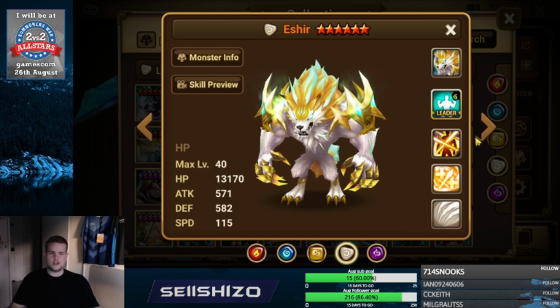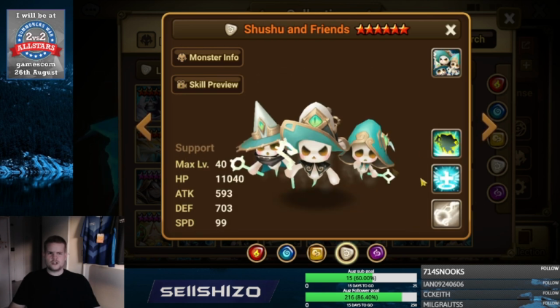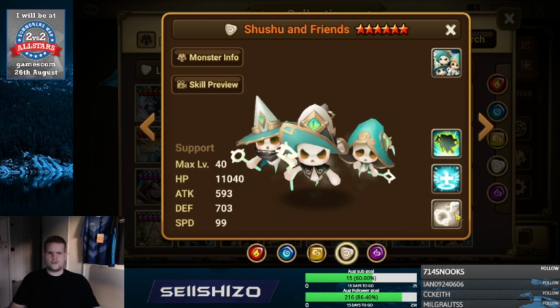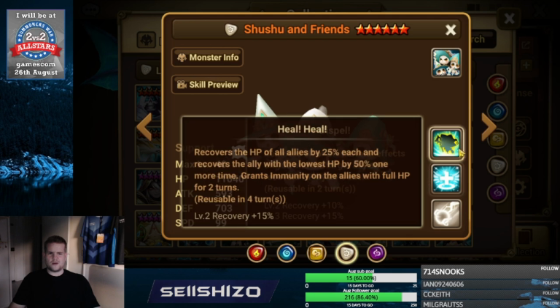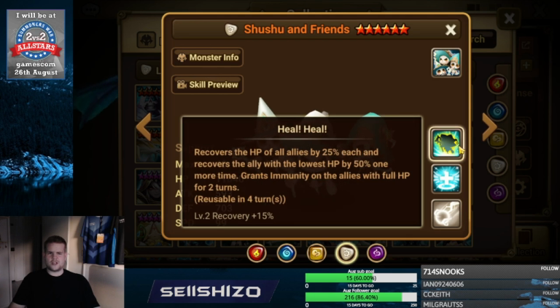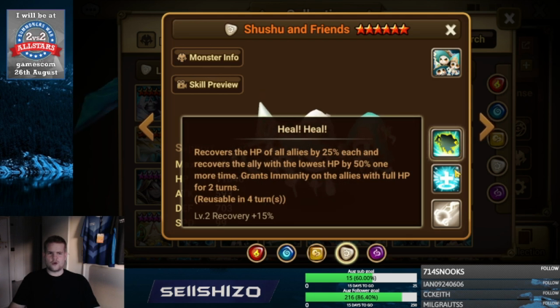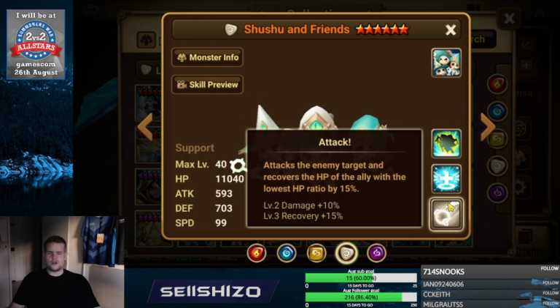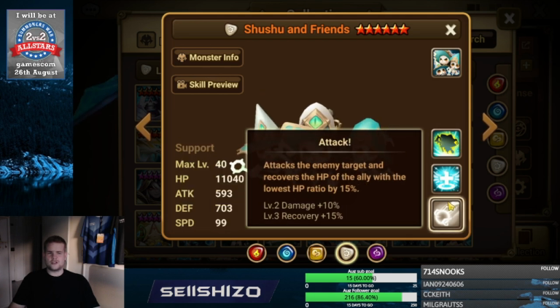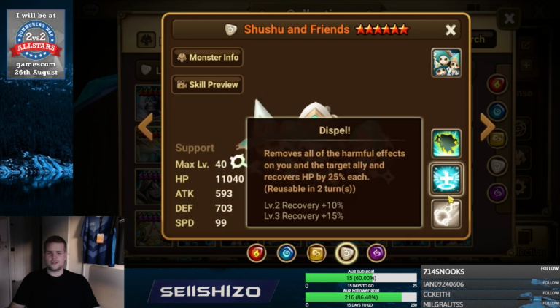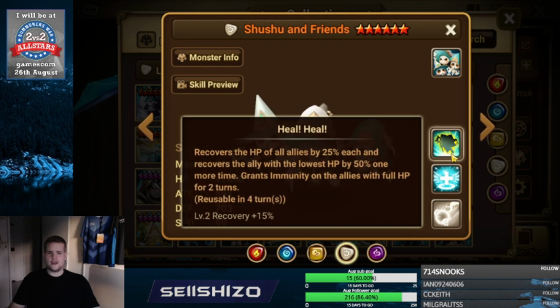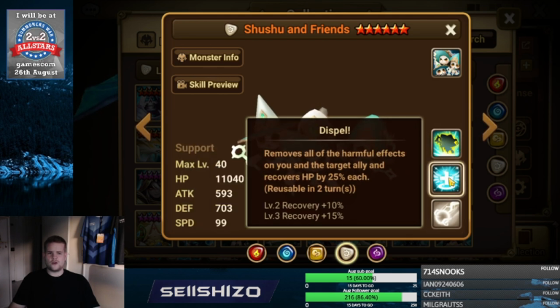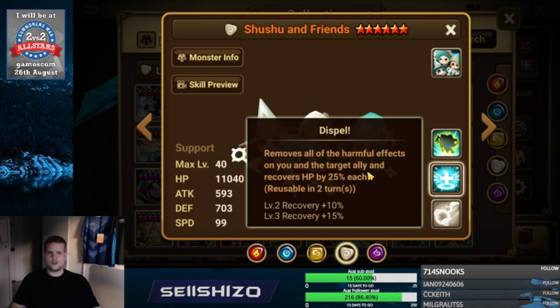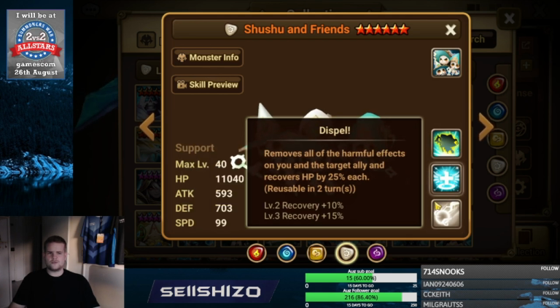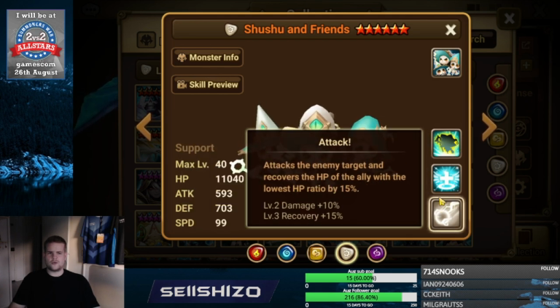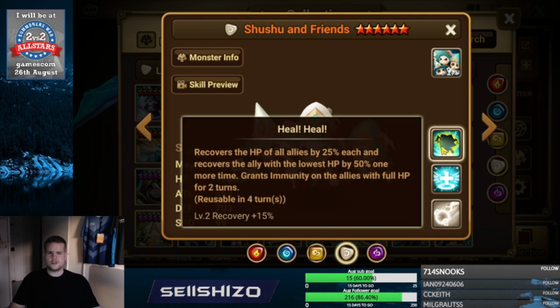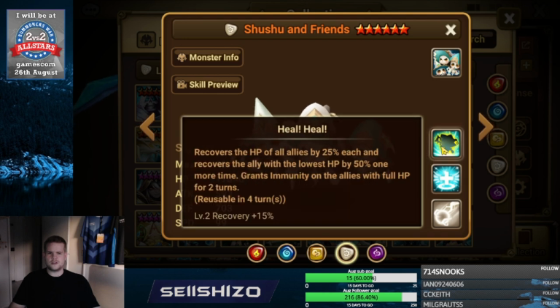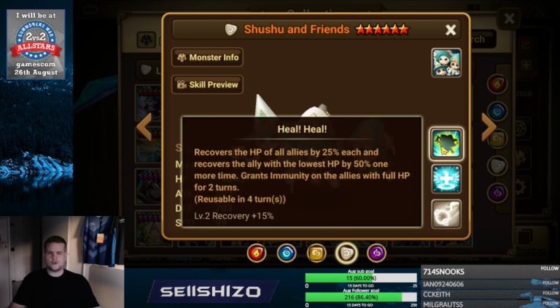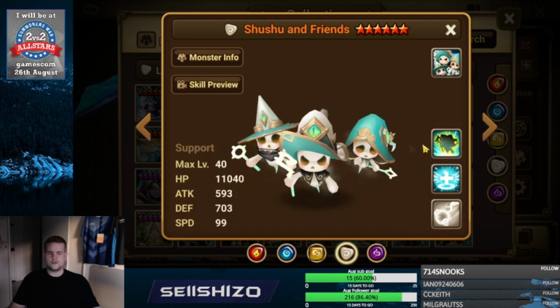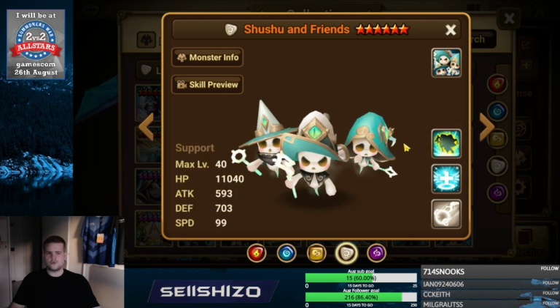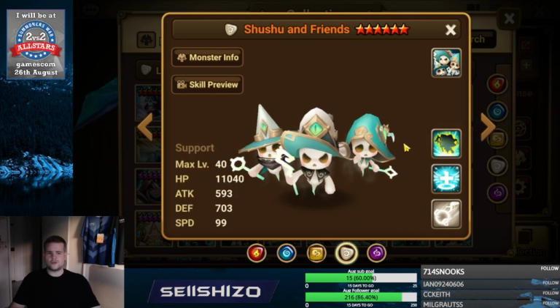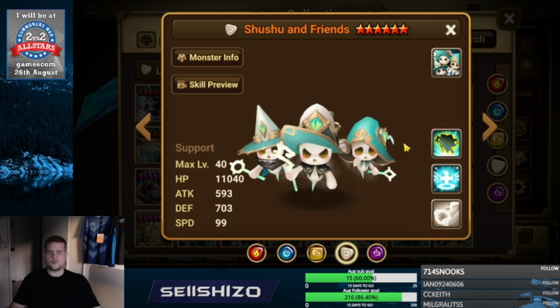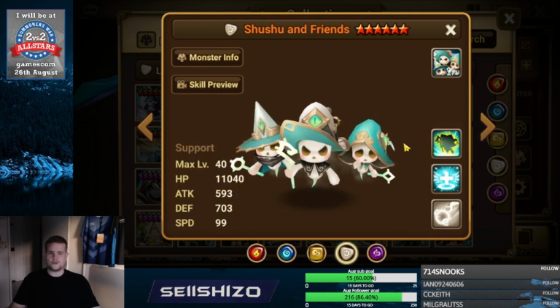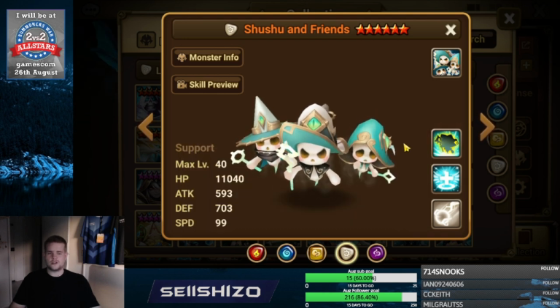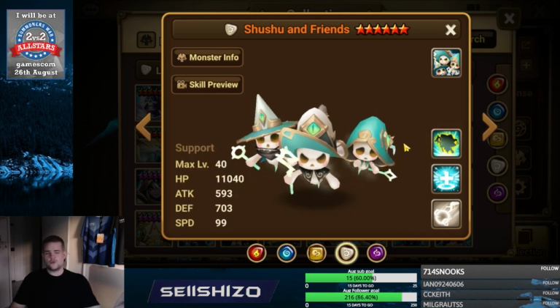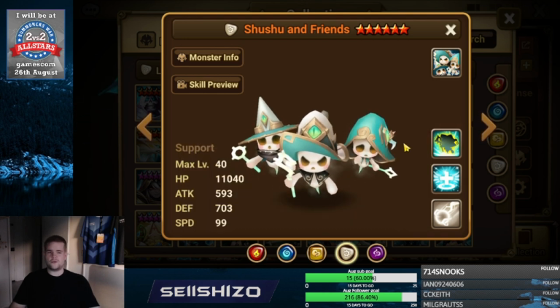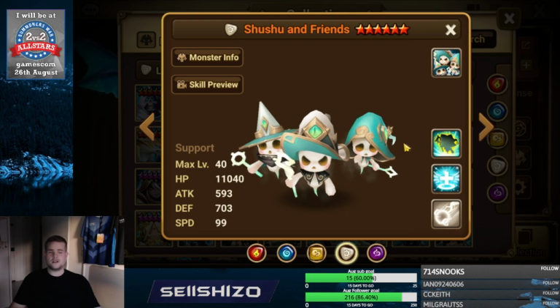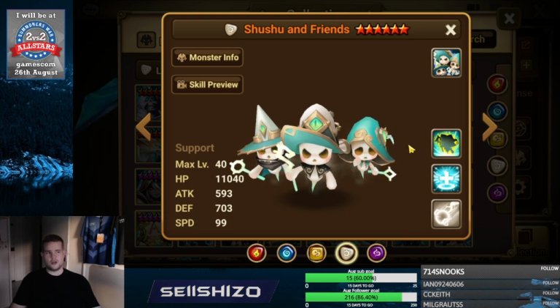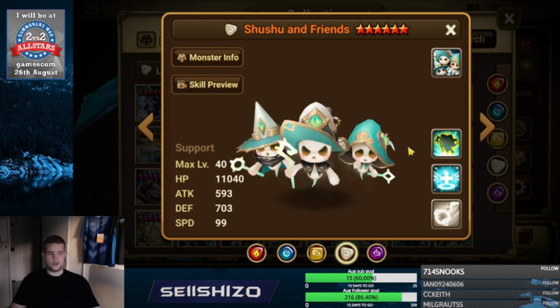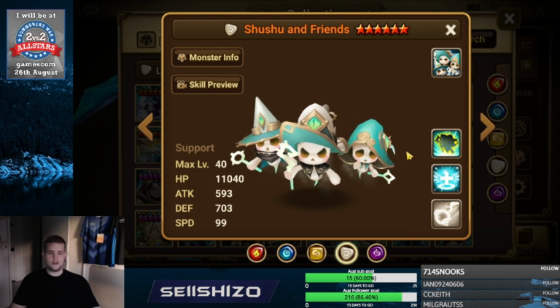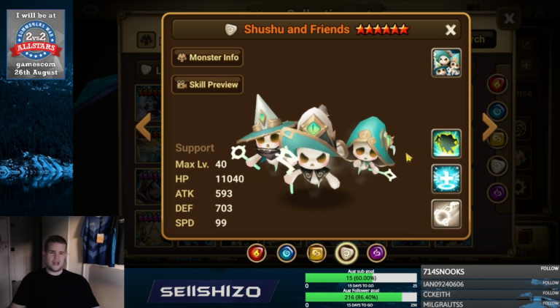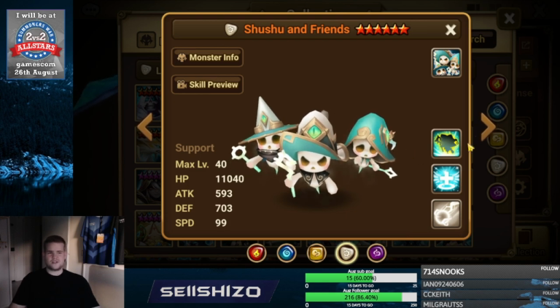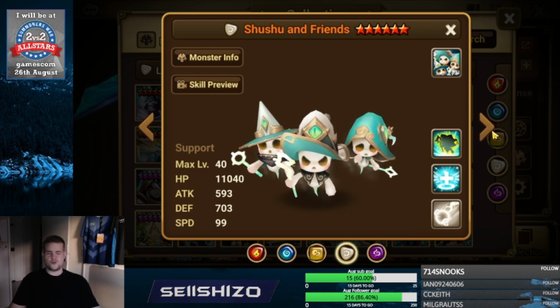For Shushu and friends, I would just say recovery on all three skills. It does recover on all three skills, so recovery throughout the board on all three skills — whatever highest multiple-line artifact you can find. Then left side is whatever damage reduces you can find.